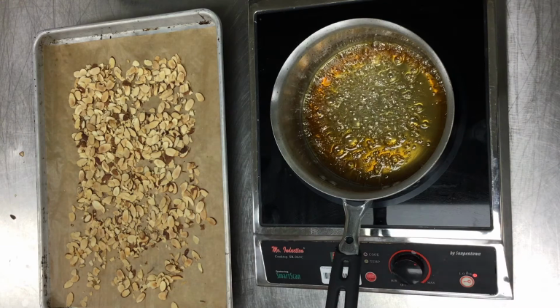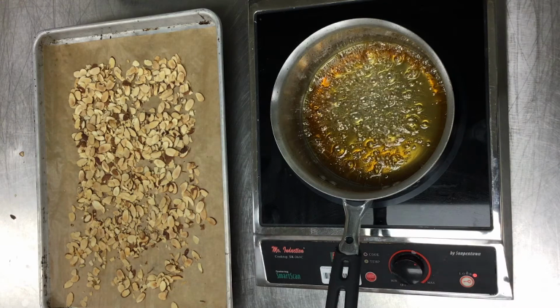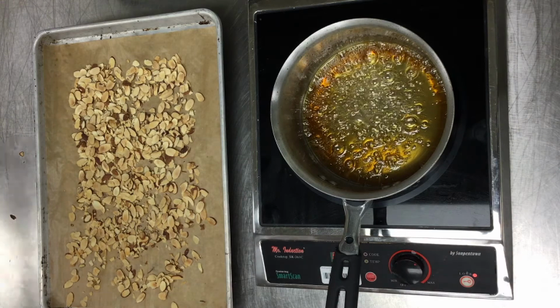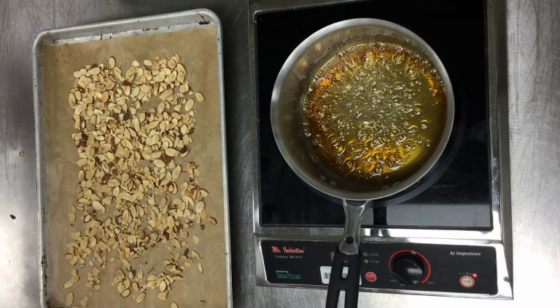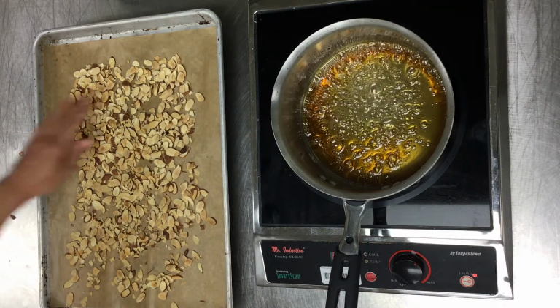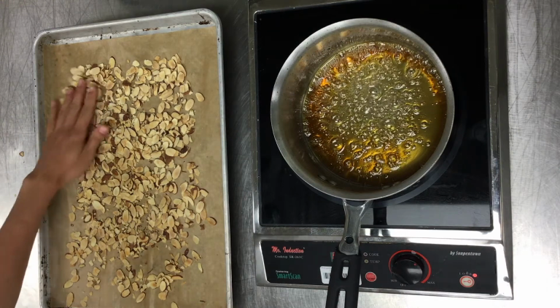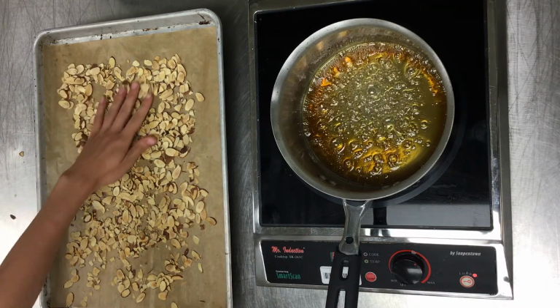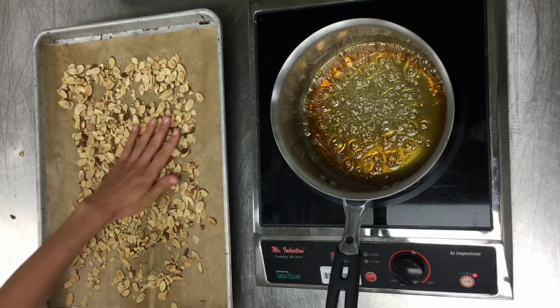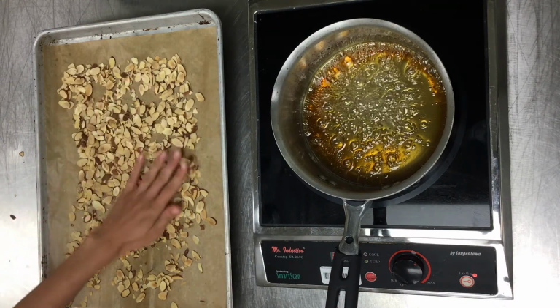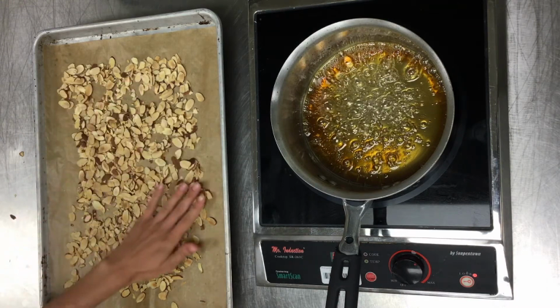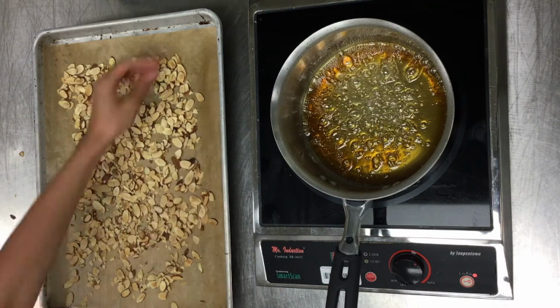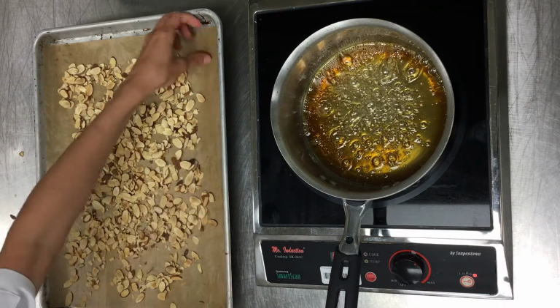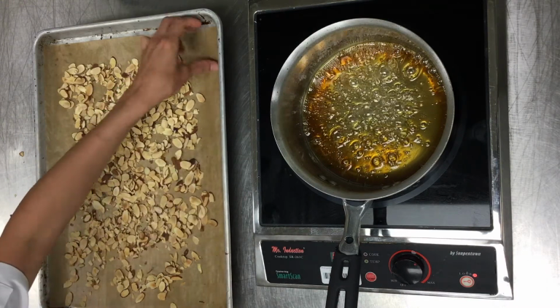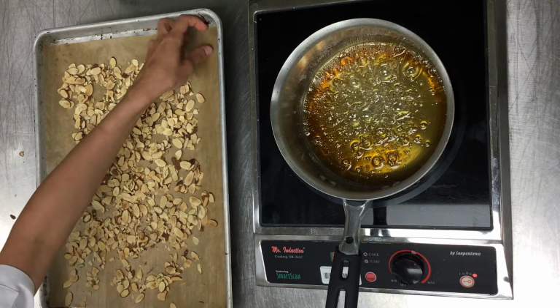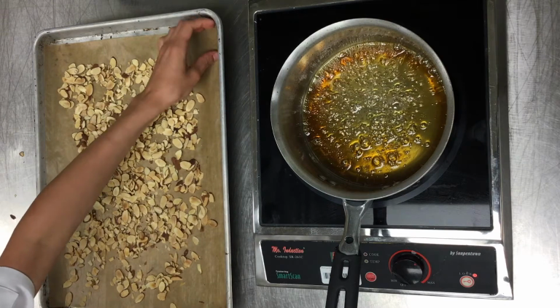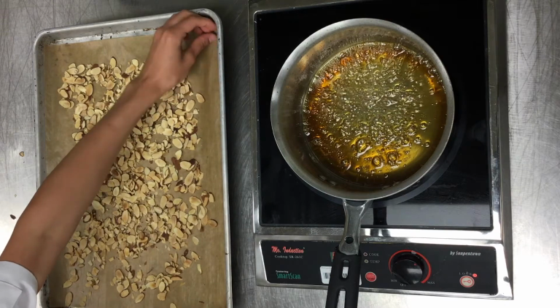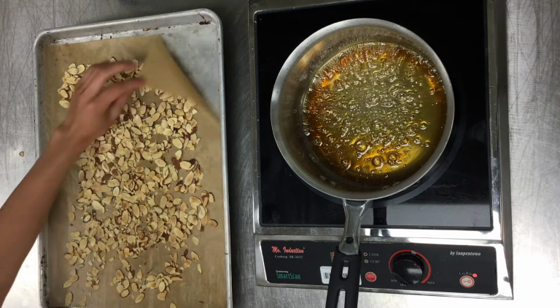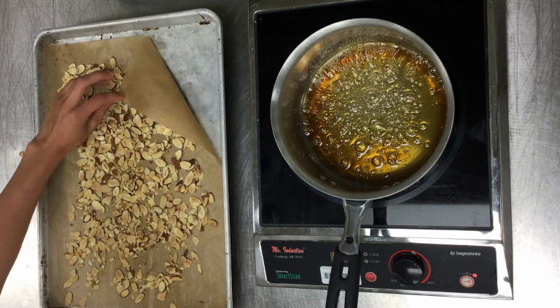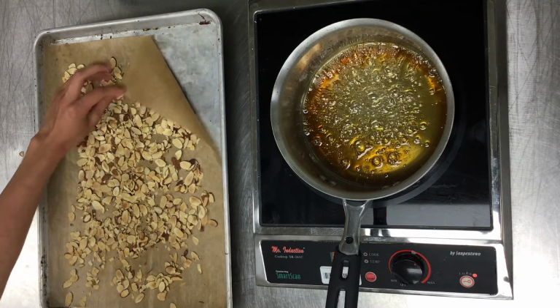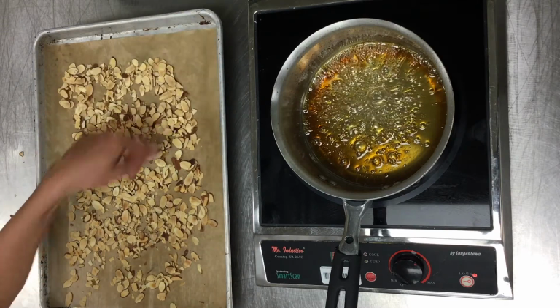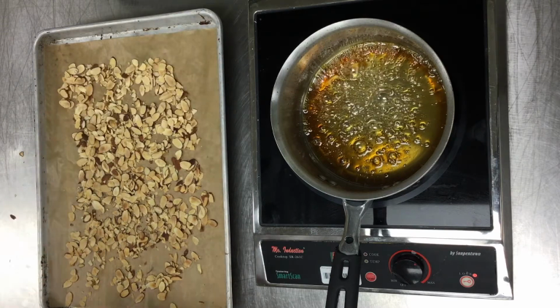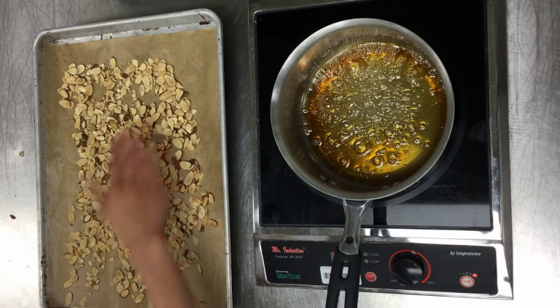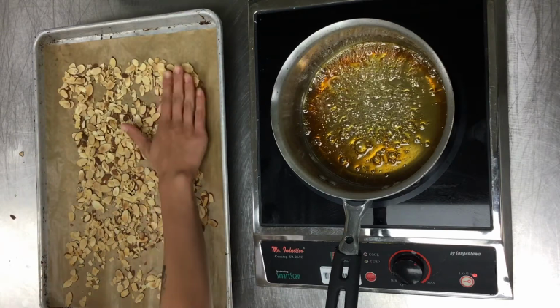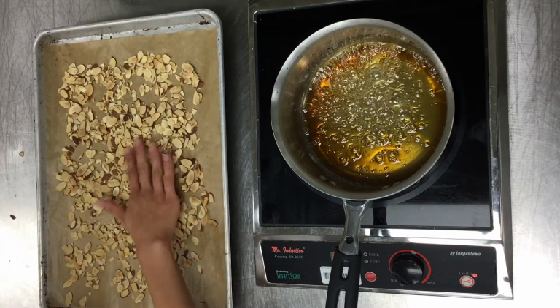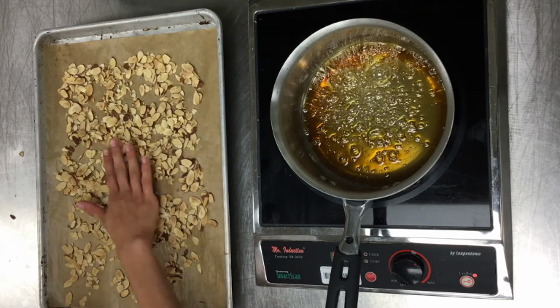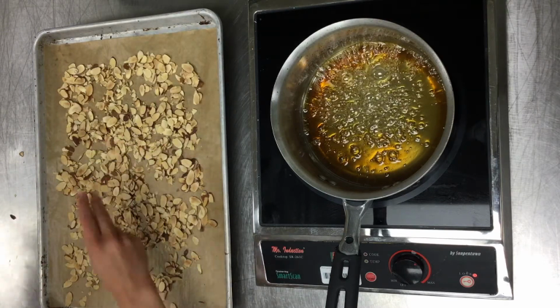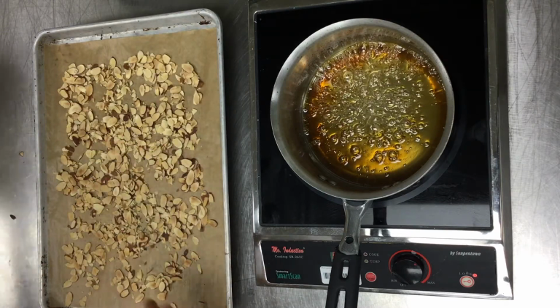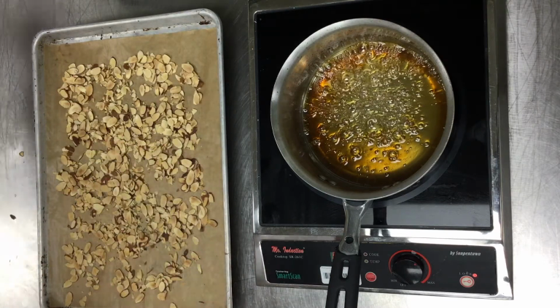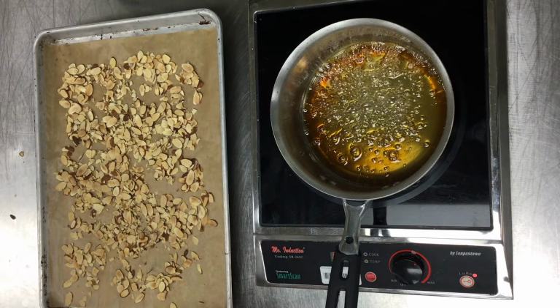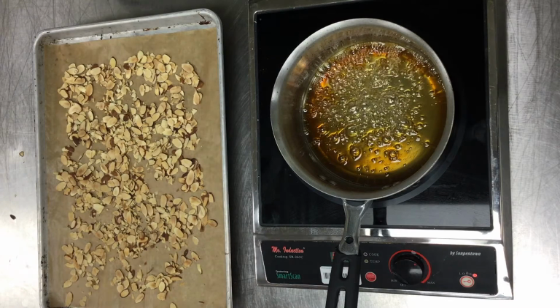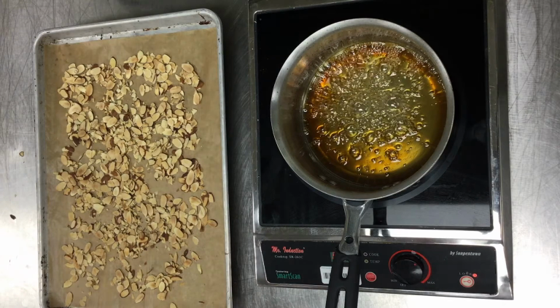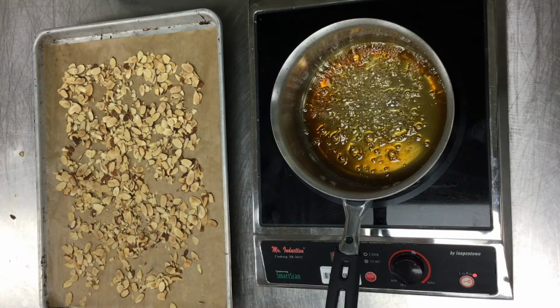You're going to want to make sure that your nuts are spread out across your sheet, and it's lined, so it'll make it a lot easier to get the praline off of the pan. You can also use a silicone mat — whatever you prefer.